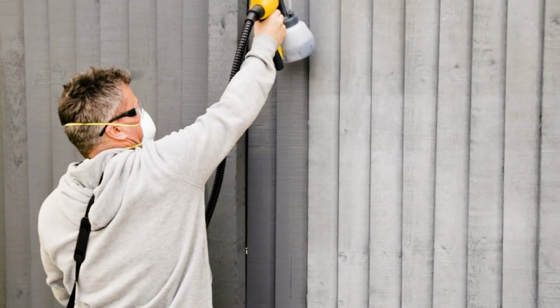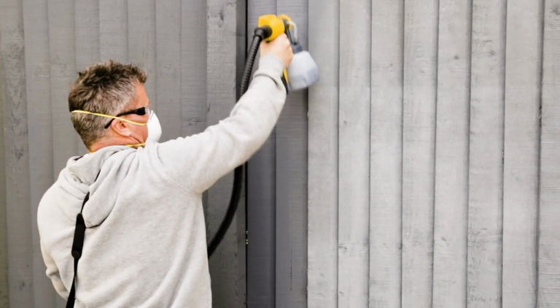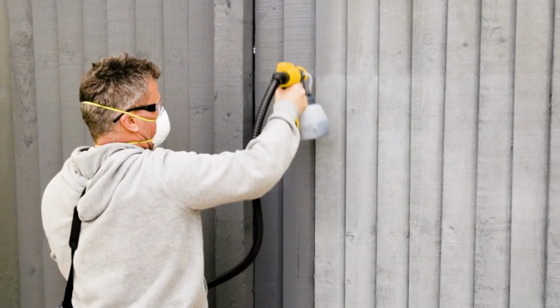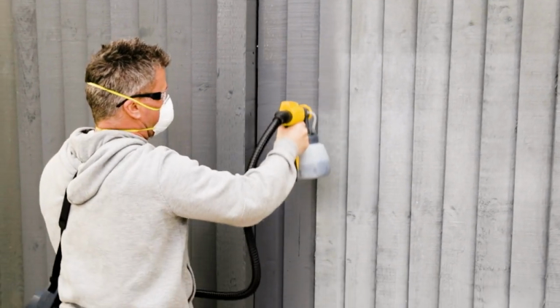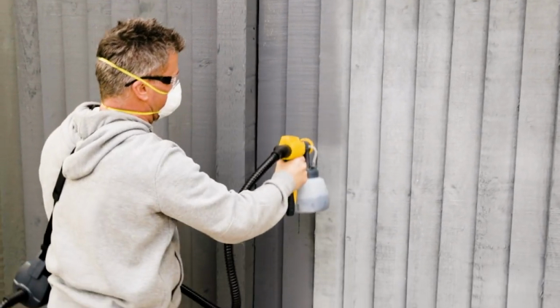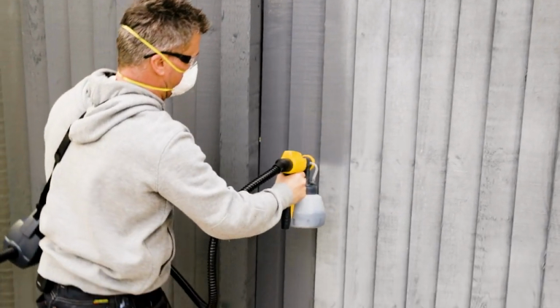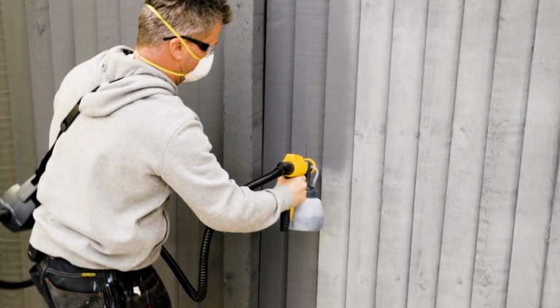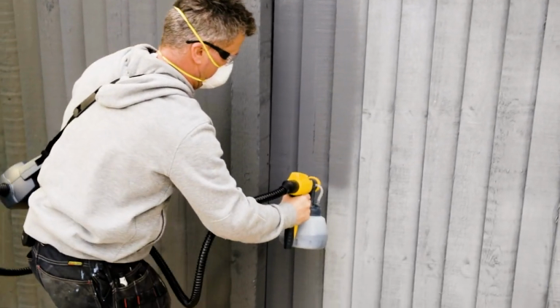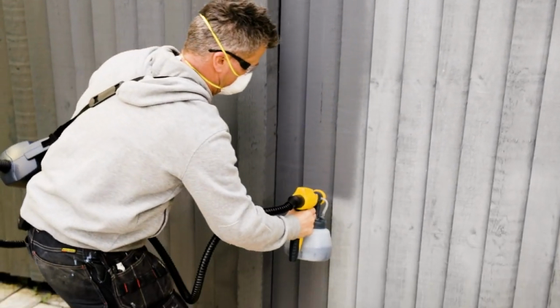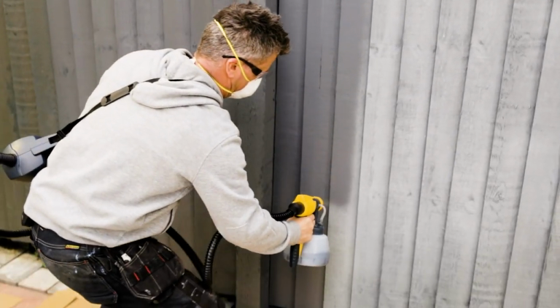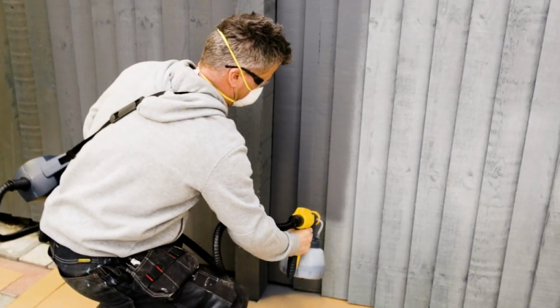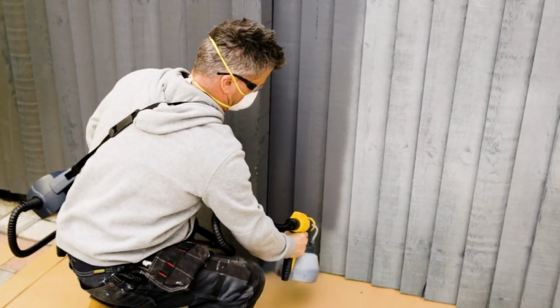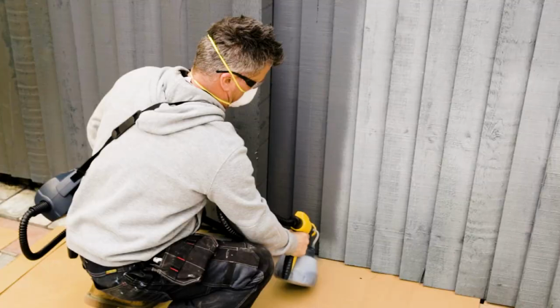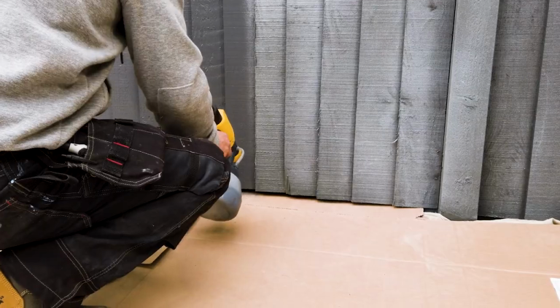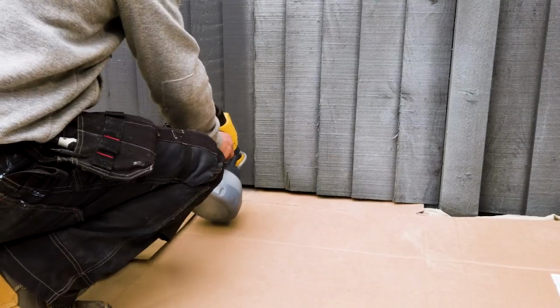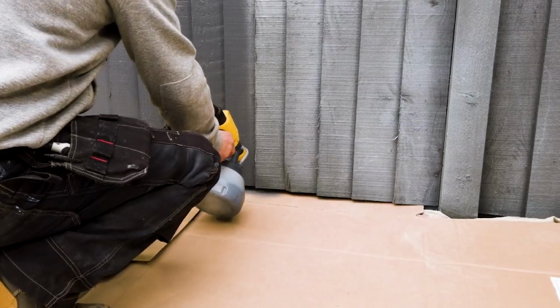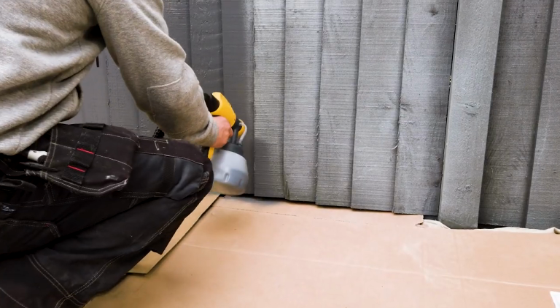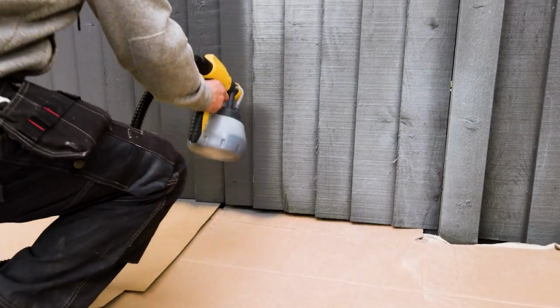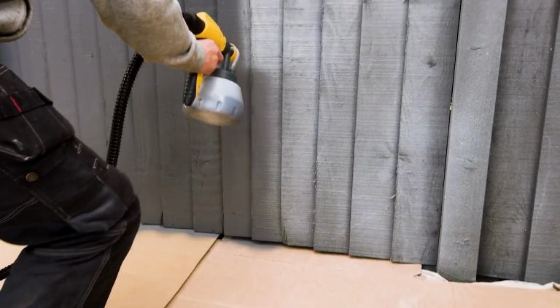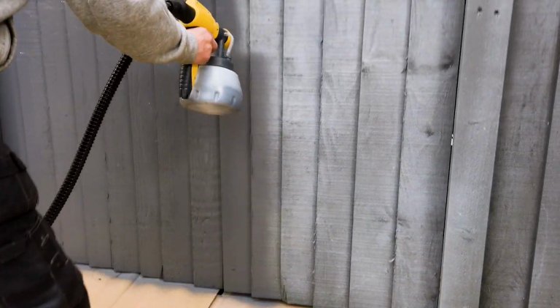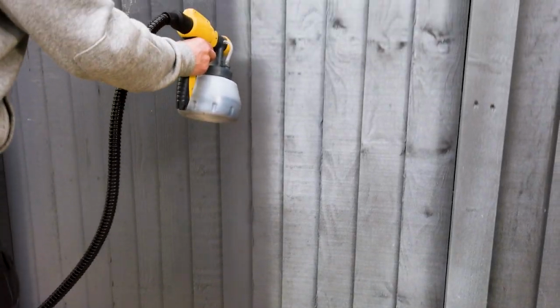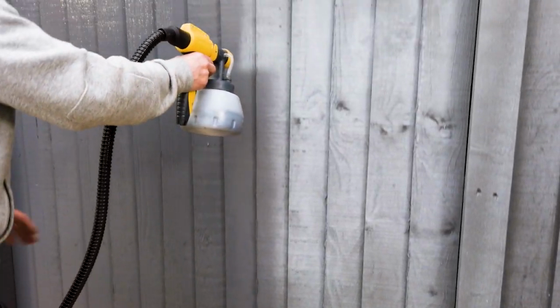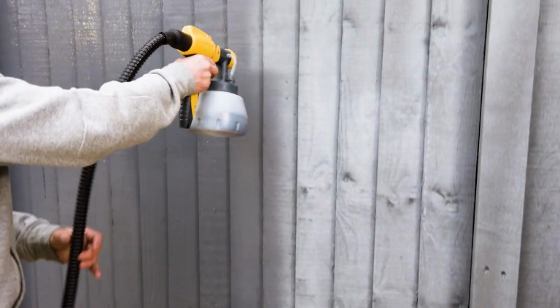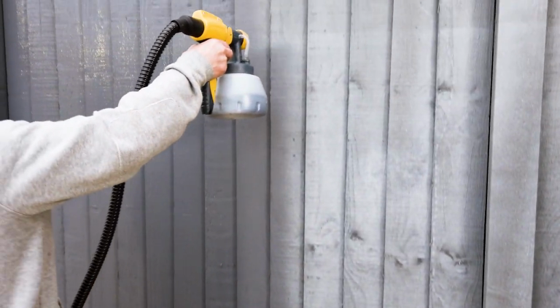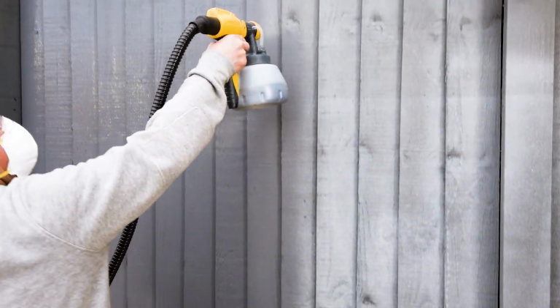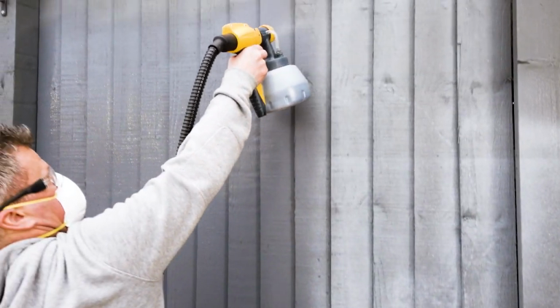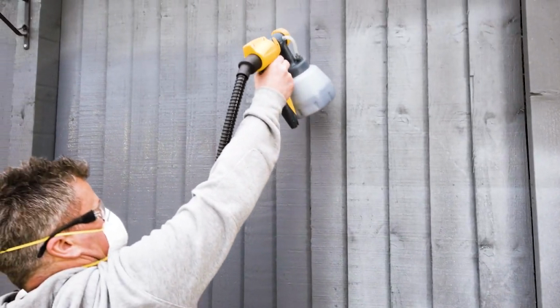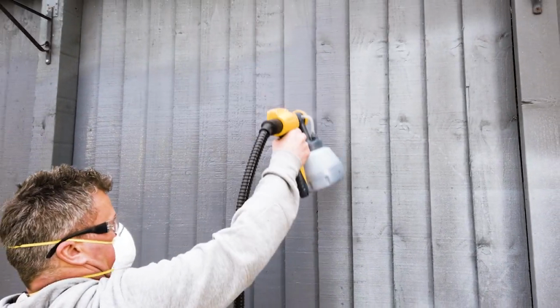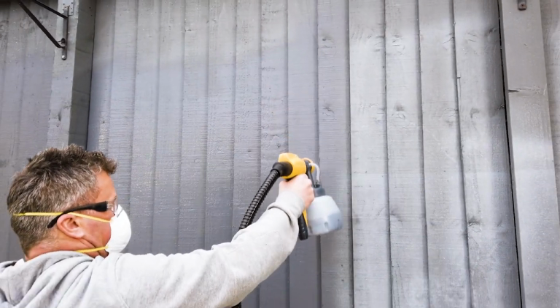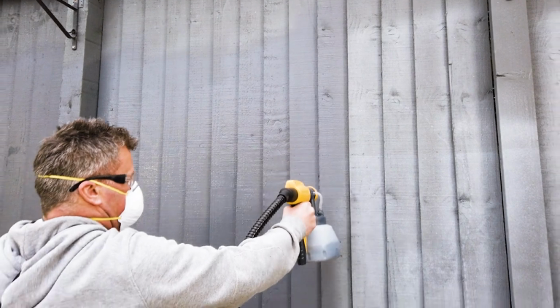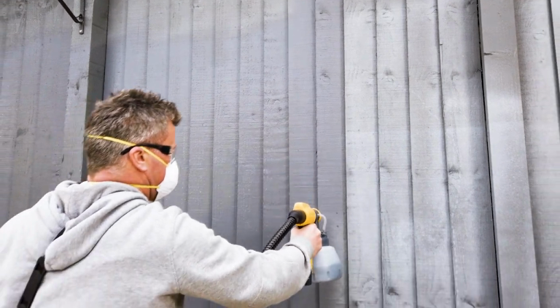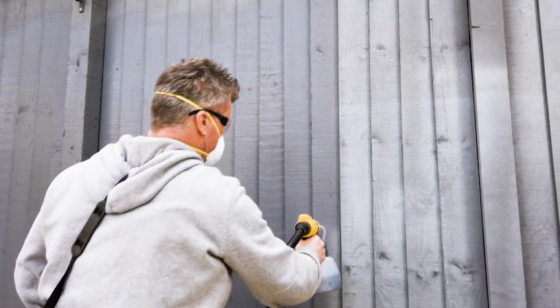Most fence panels like this are rough sawn timber and very porous, so make sure your paint flow is turned up high to project the right amount of paint to penetrate into the wood.